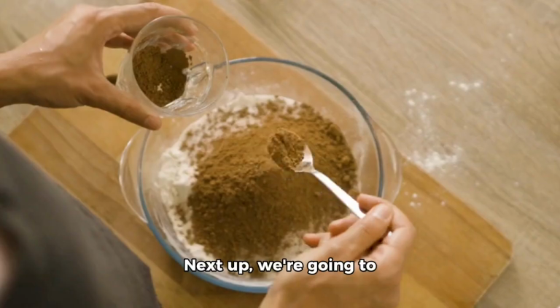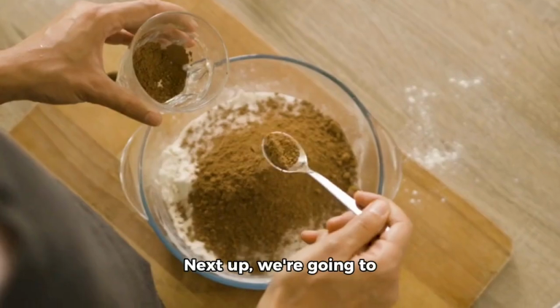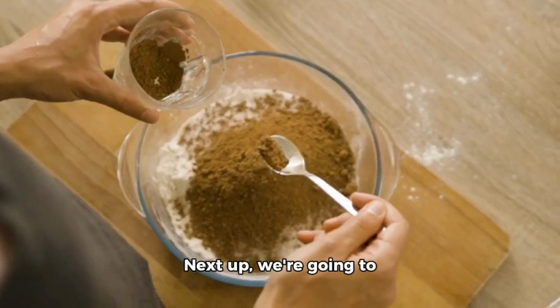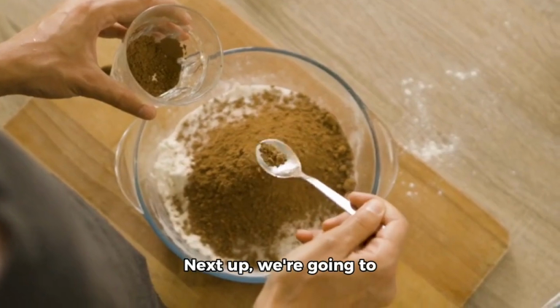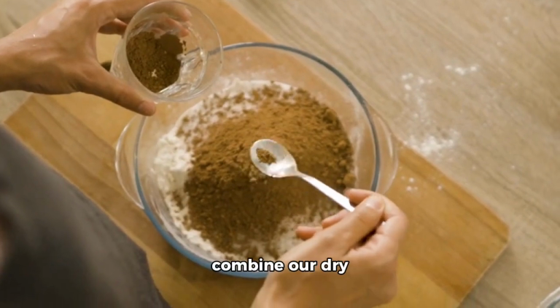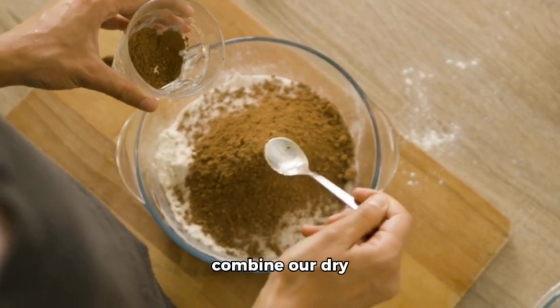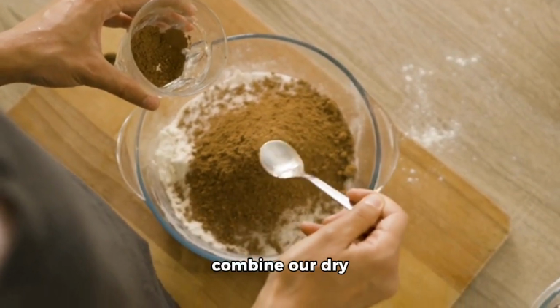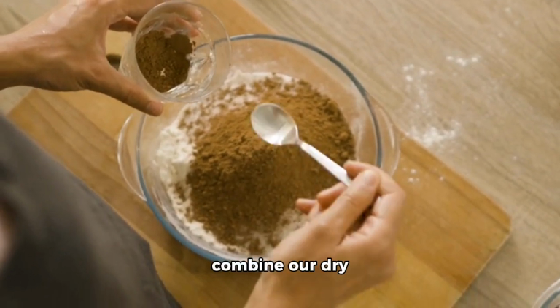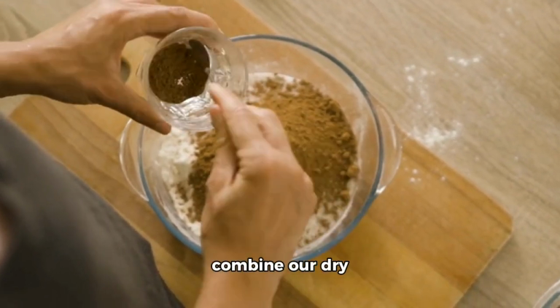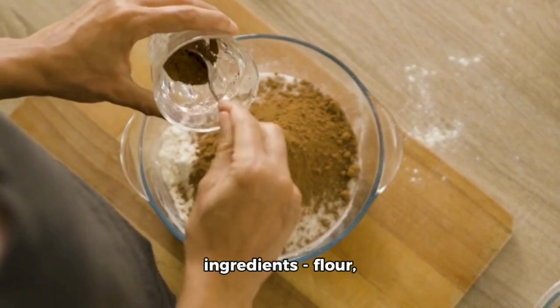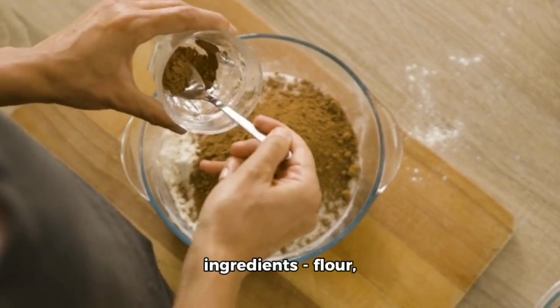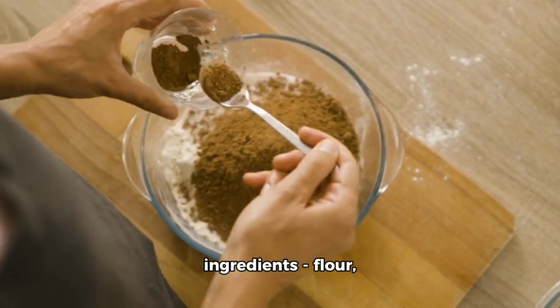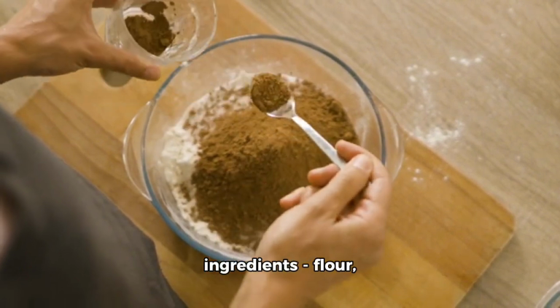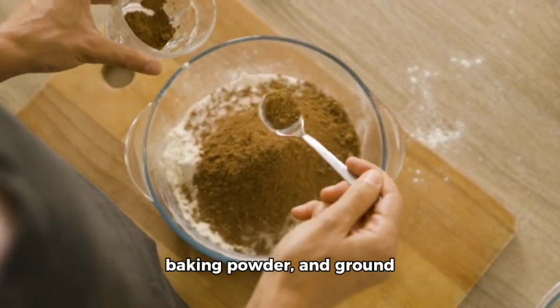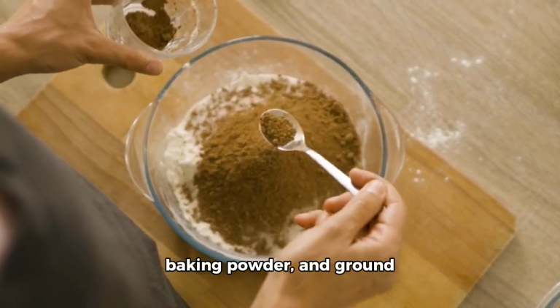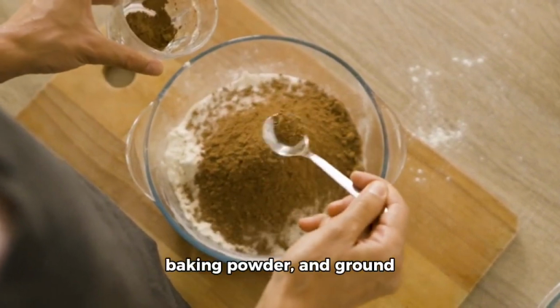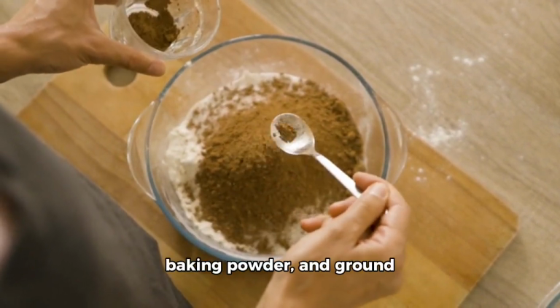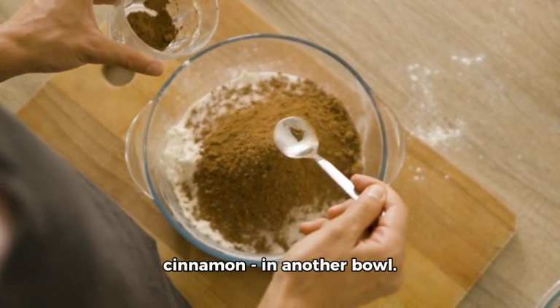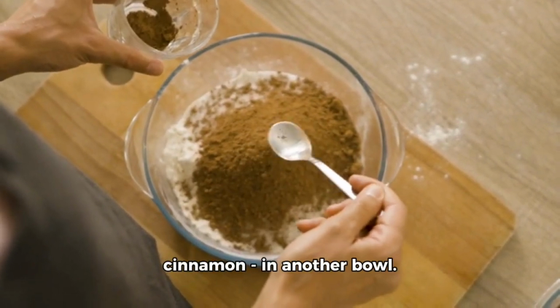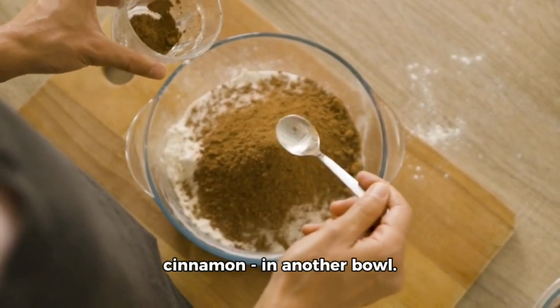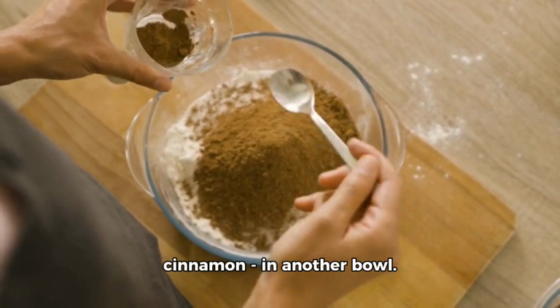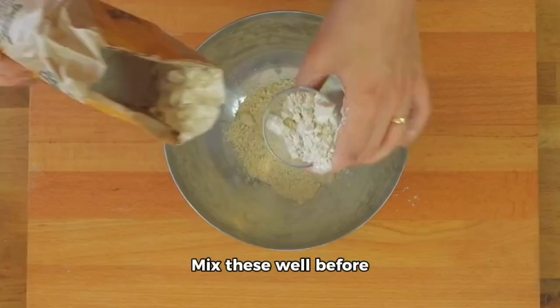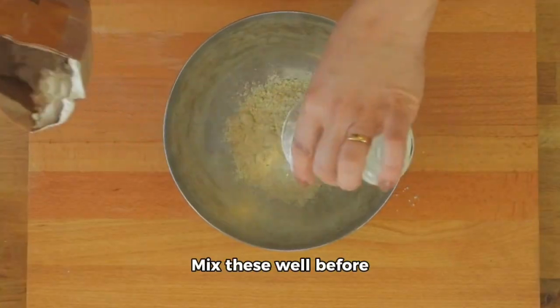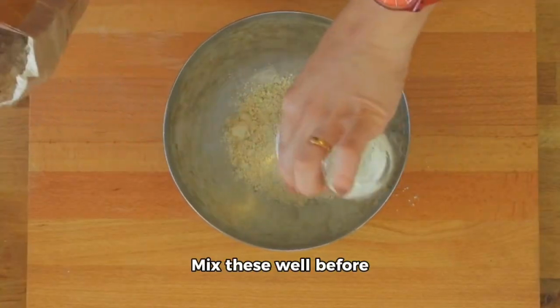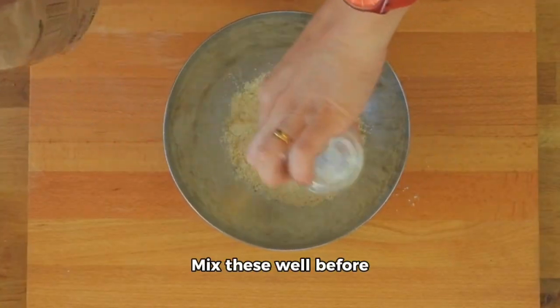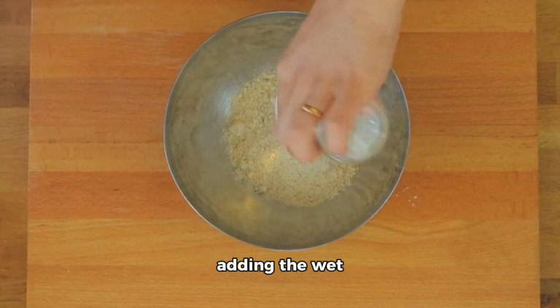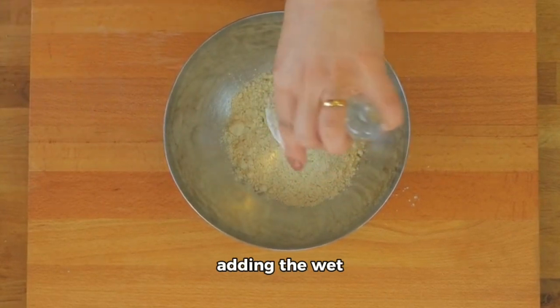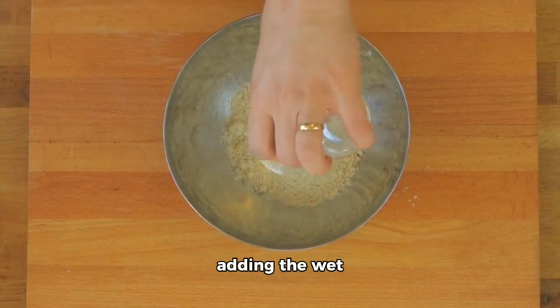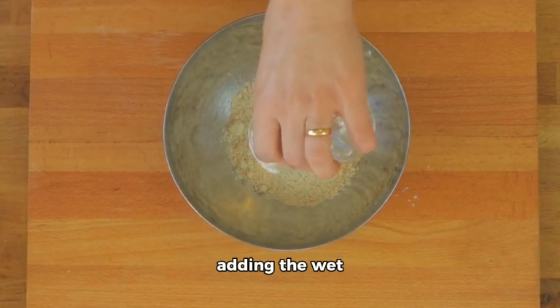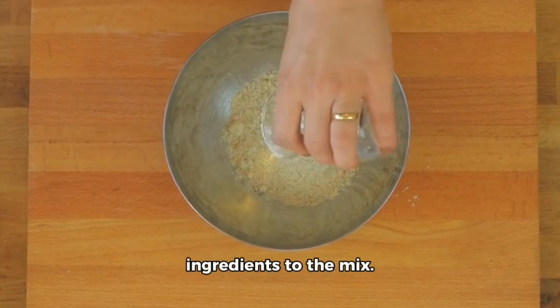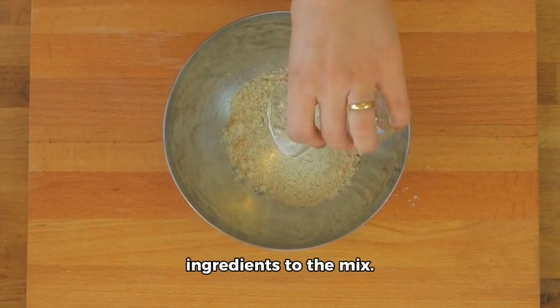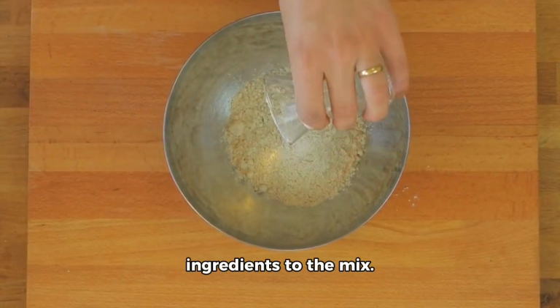Next up, we're going to combine our dry ingredients — flour, baking powder, and ground cinnamon — in another bowl. Mix these well before adding the wet ingredients to the mix.